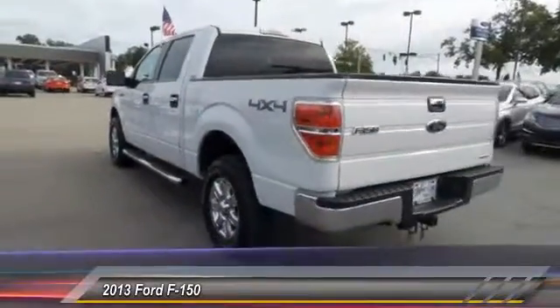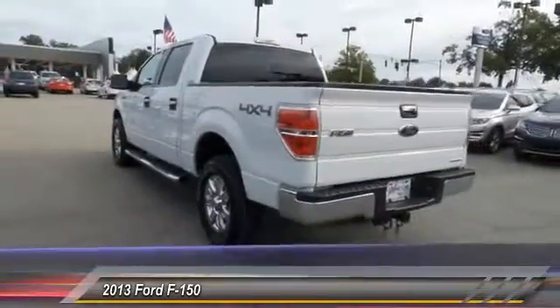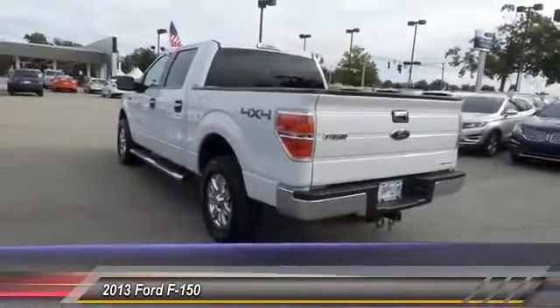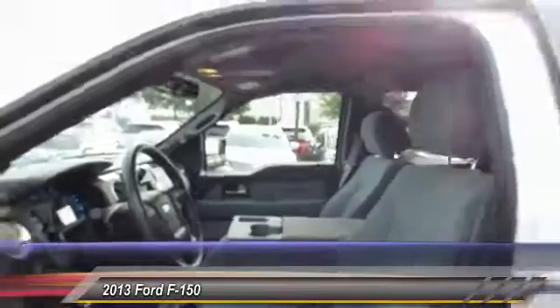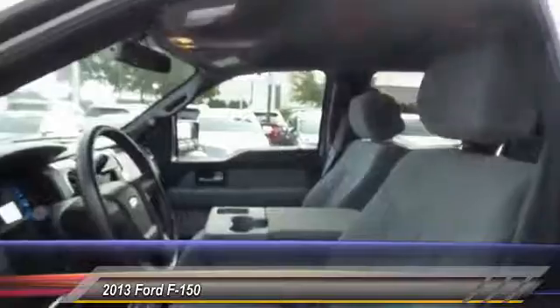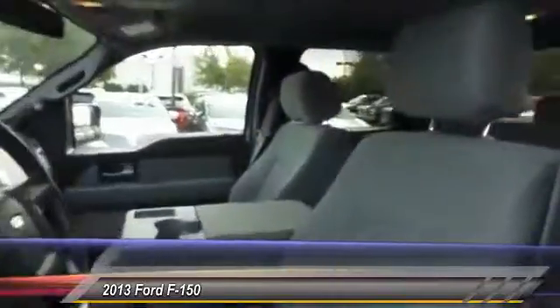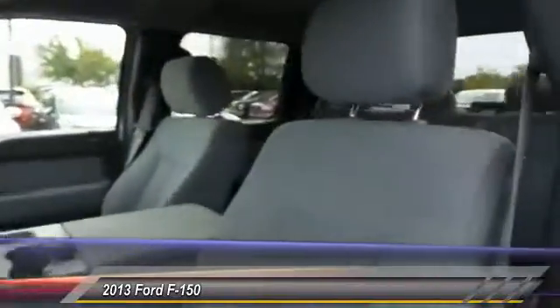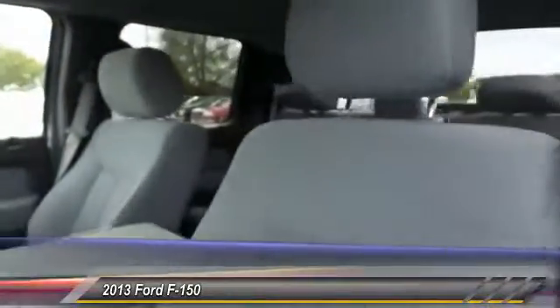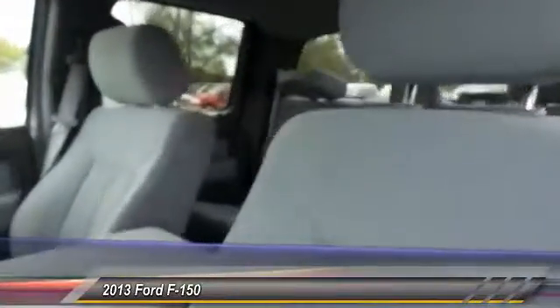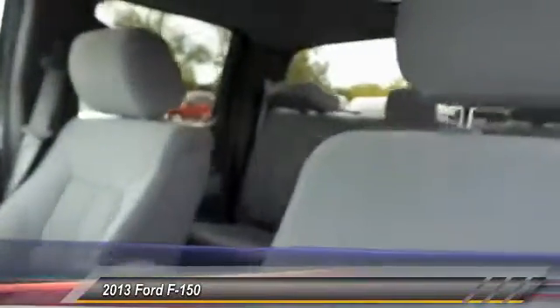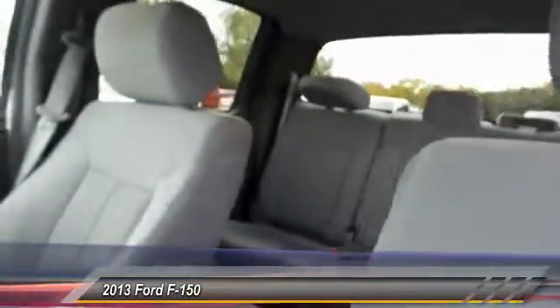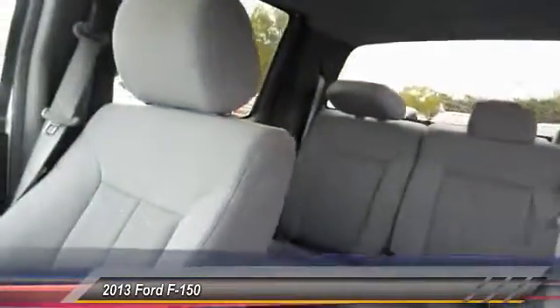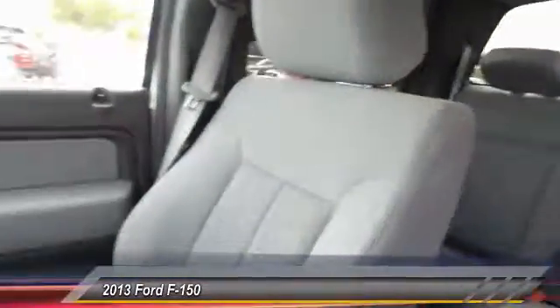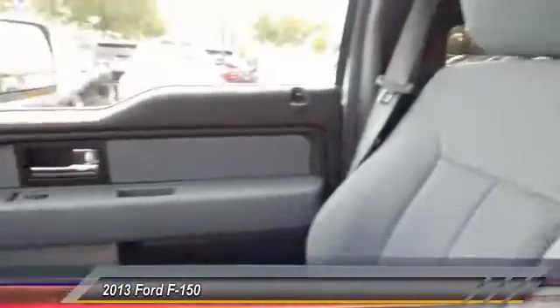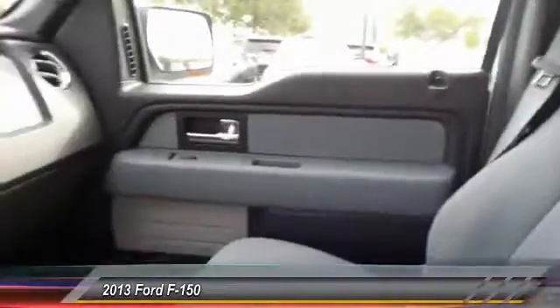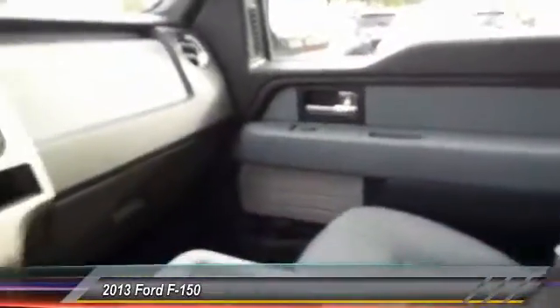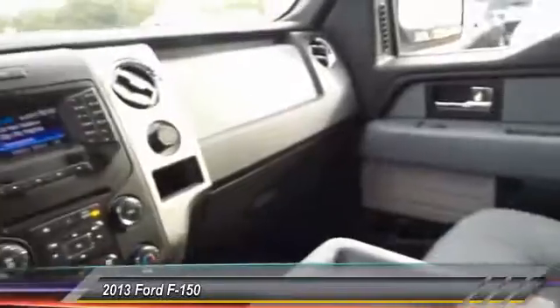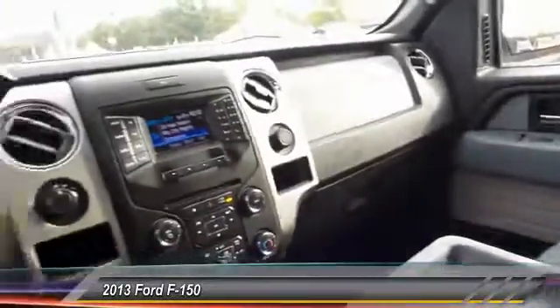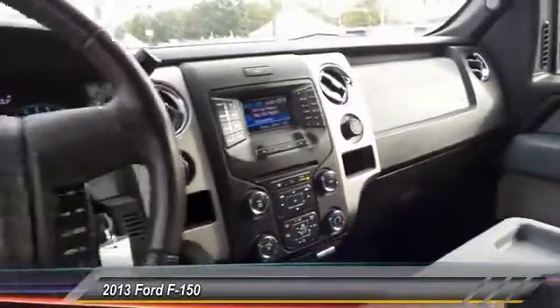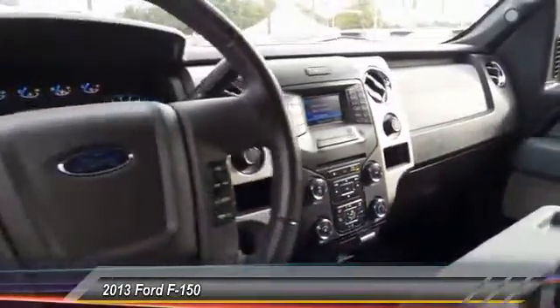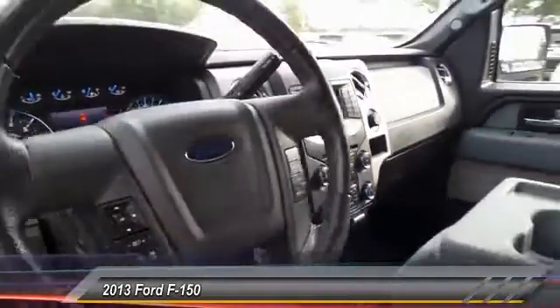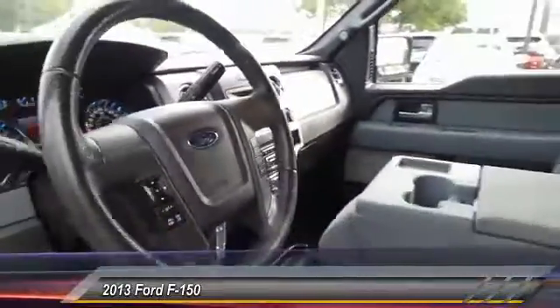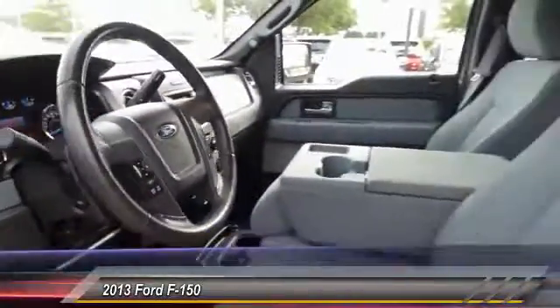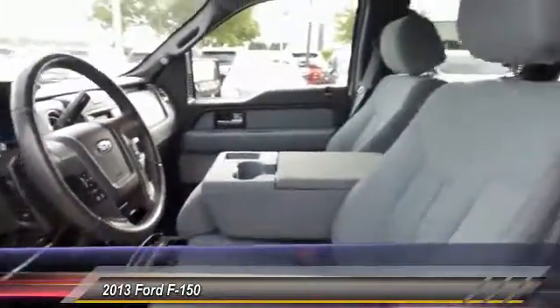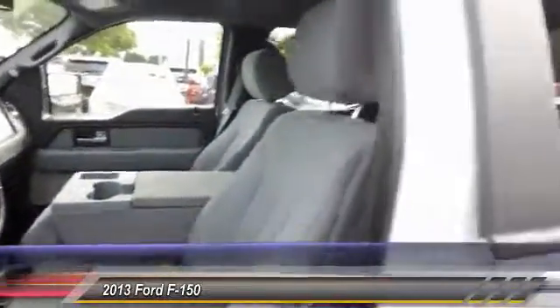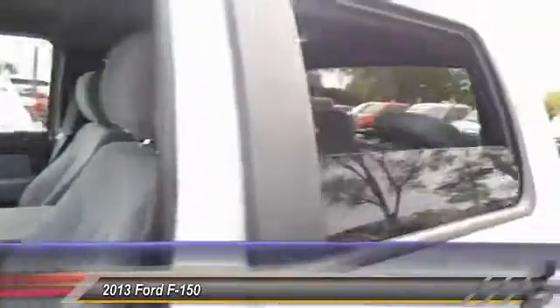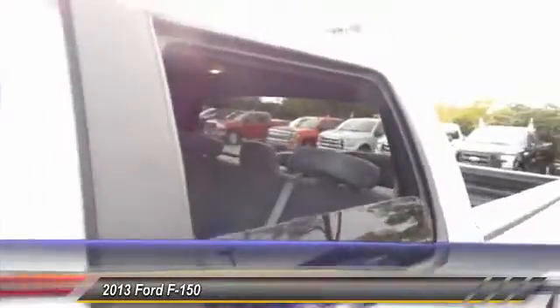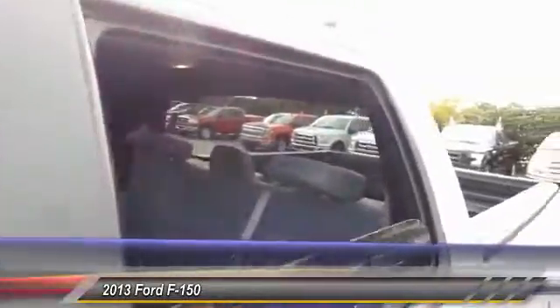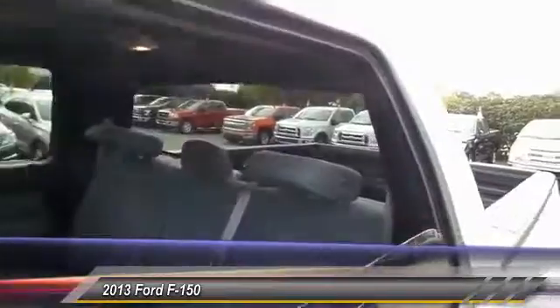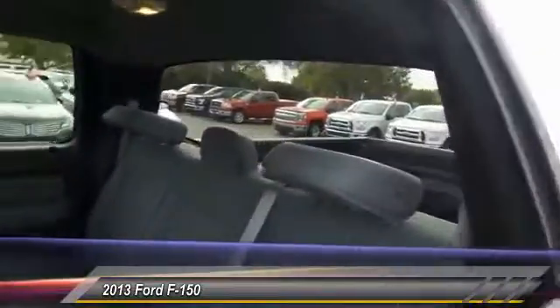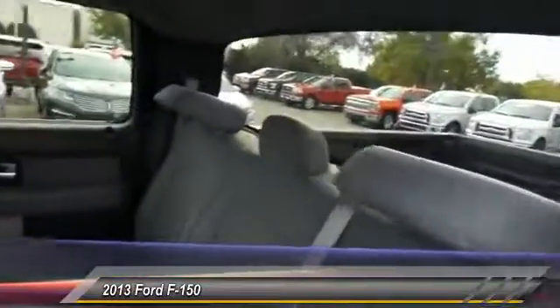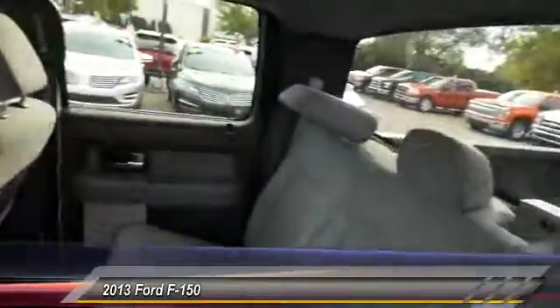This vehicle has less than 140,000 miles. Here are some of this vehicle's great options: backup camera, traction control, dual airbags, alloy wheels, power steering, and four-wheel disc brakes.